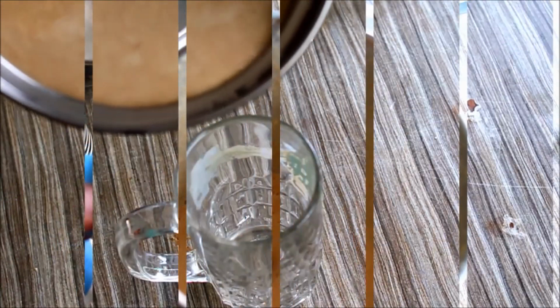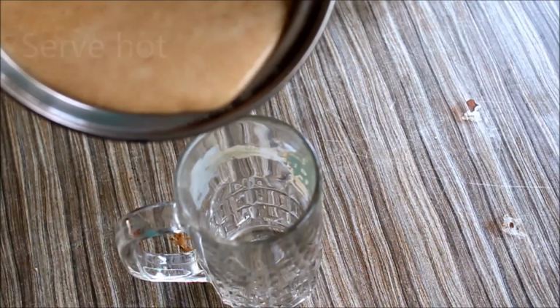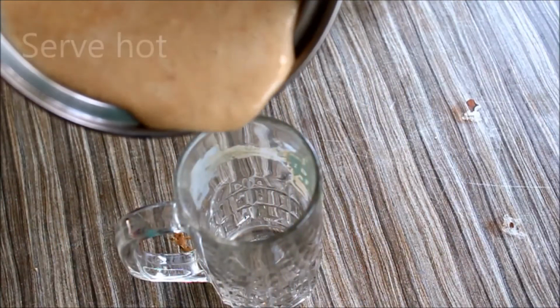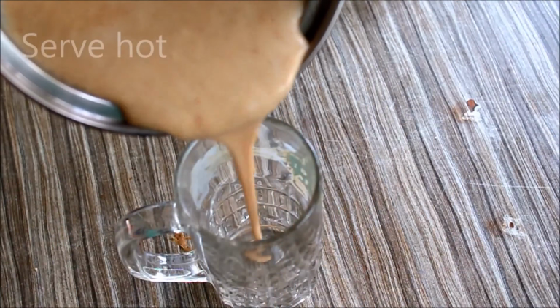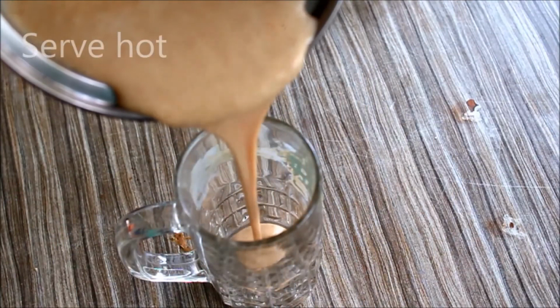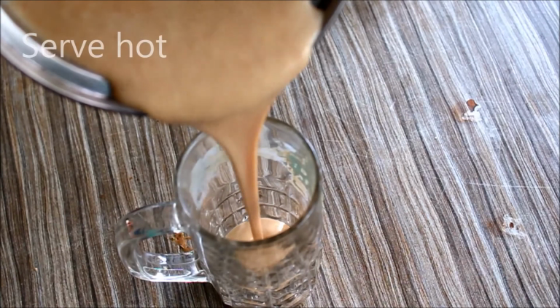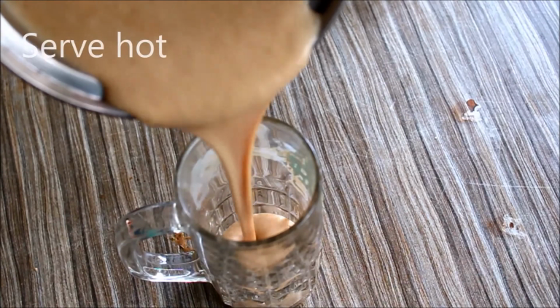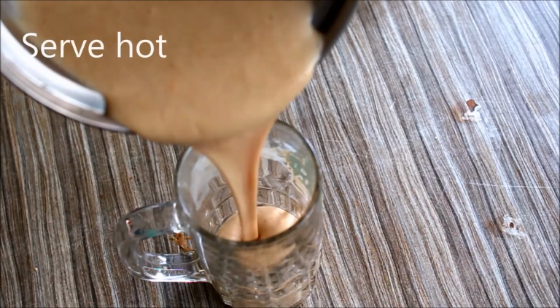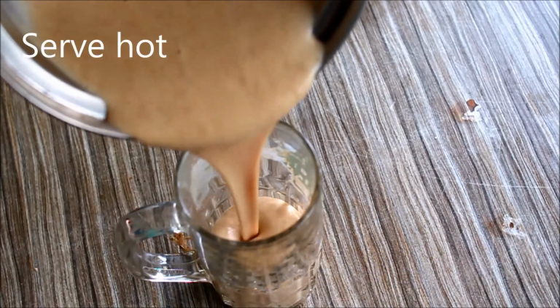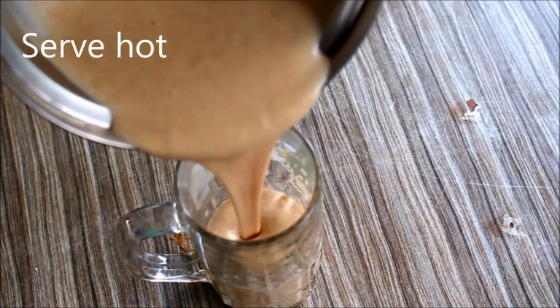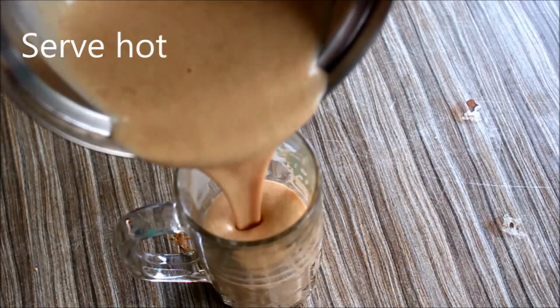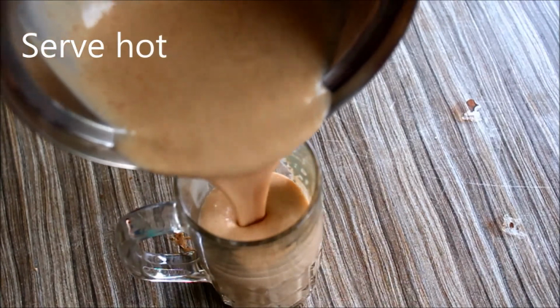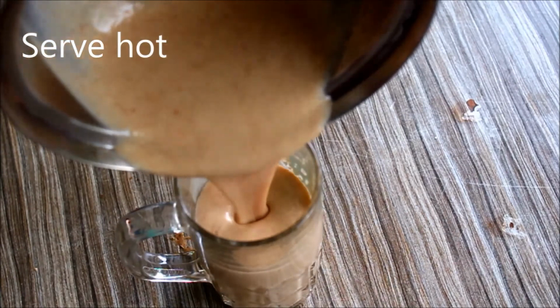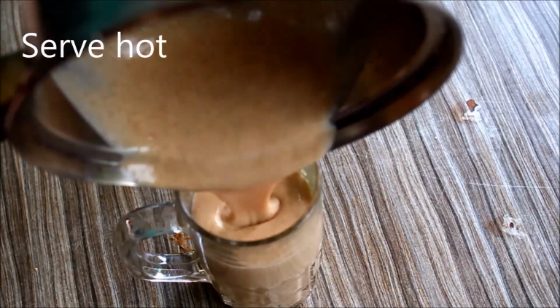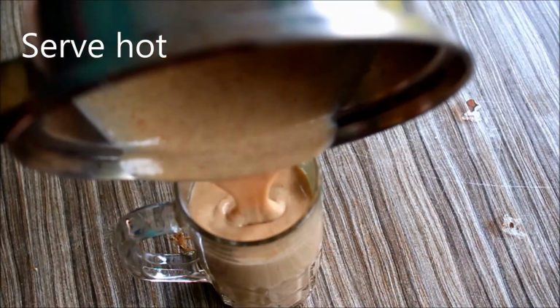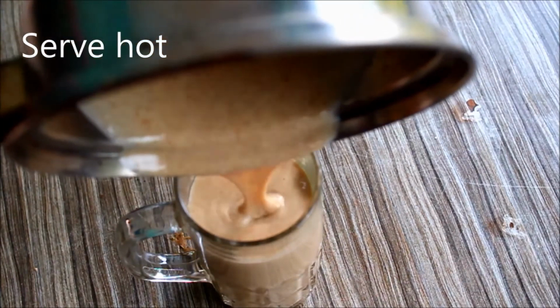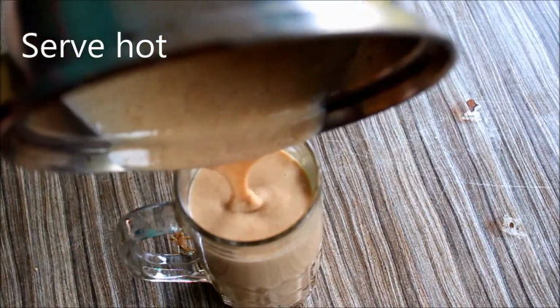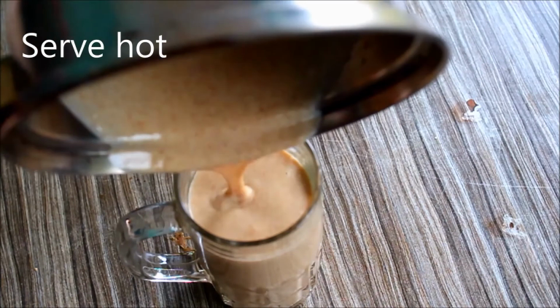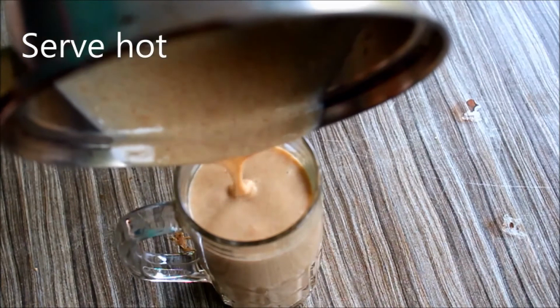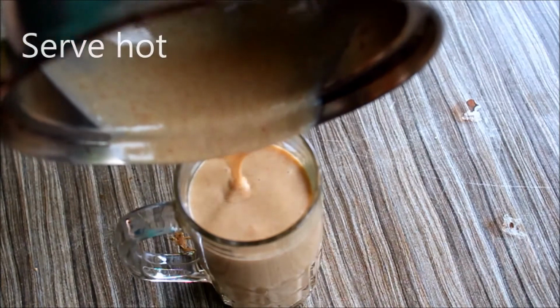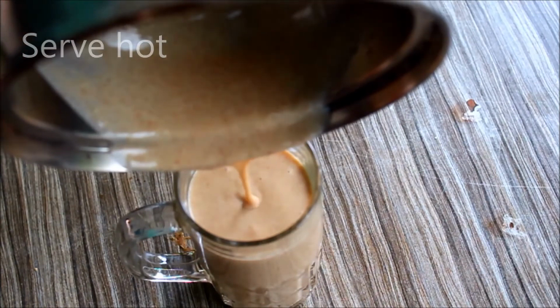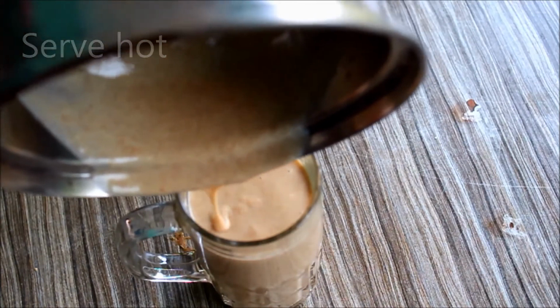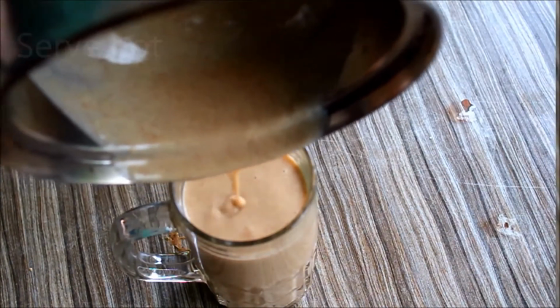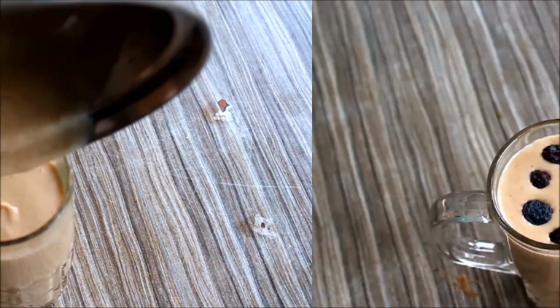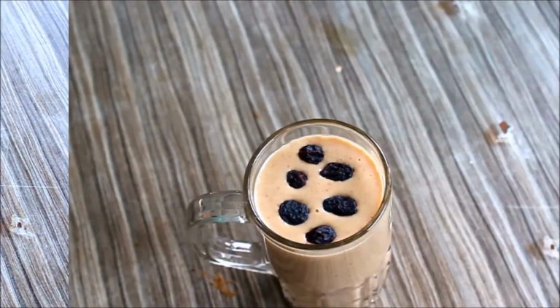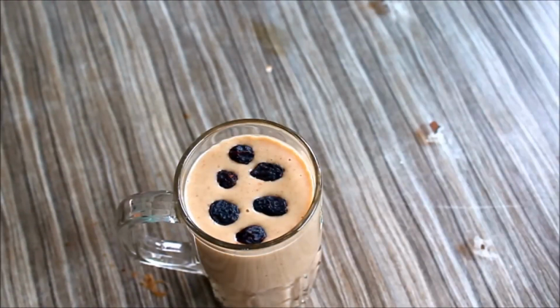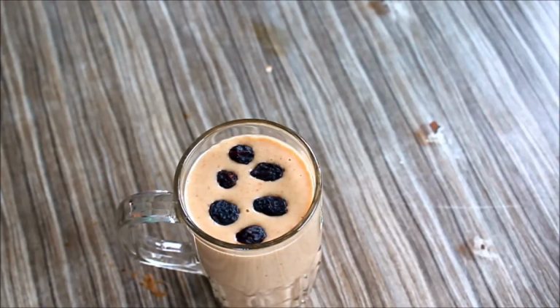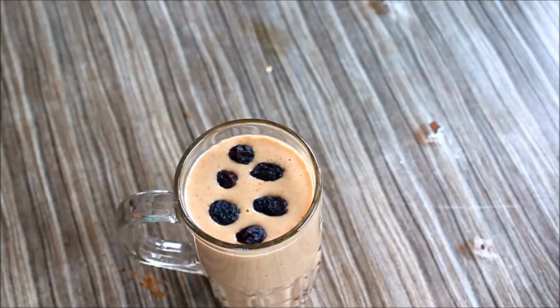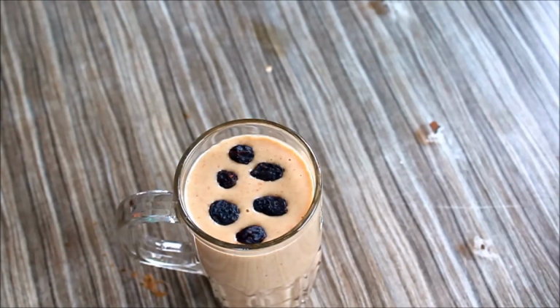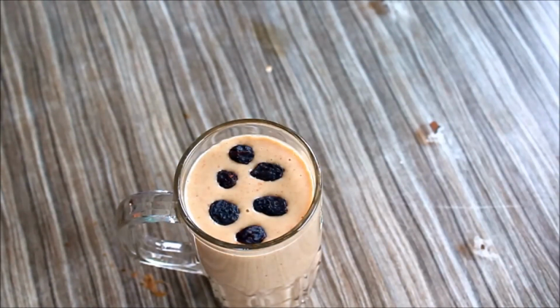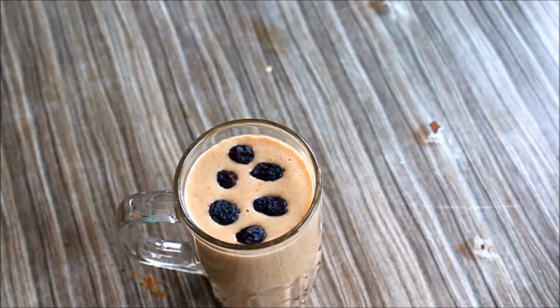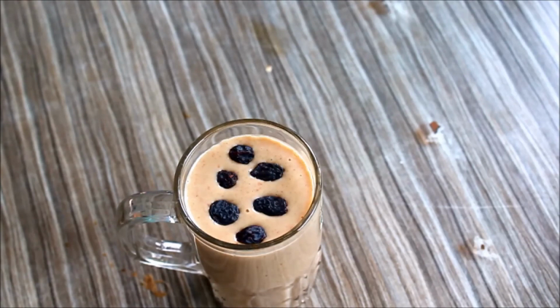I am going to make a serving glass. I am going to make some dry fruits. This is a very simple and healthy. It is a very healthy and easy.